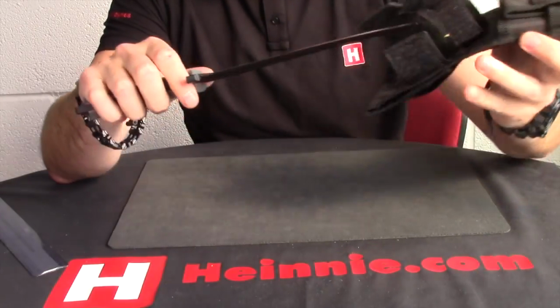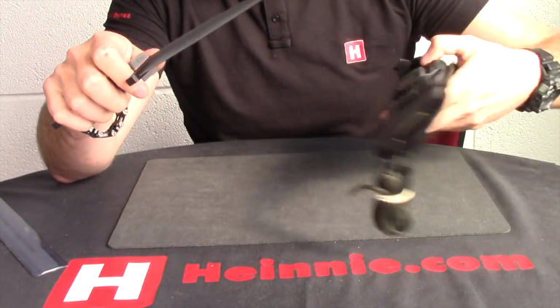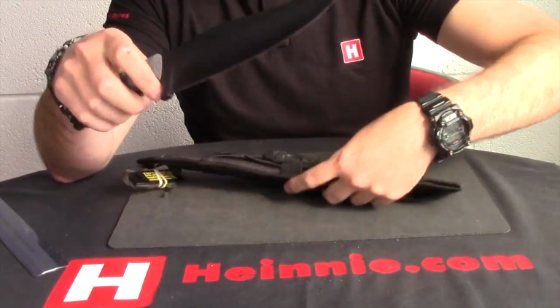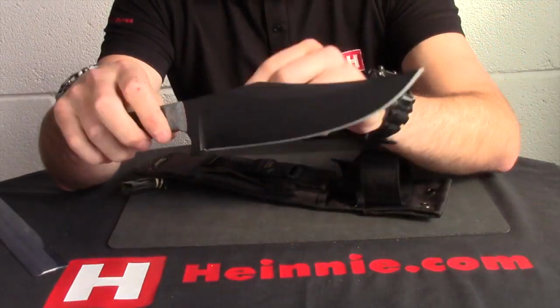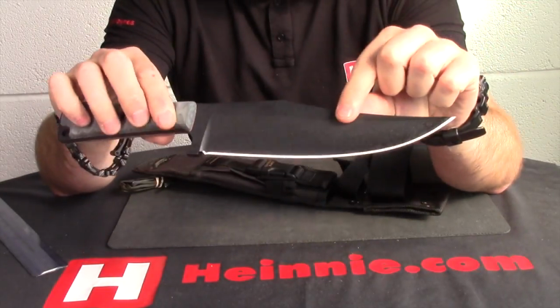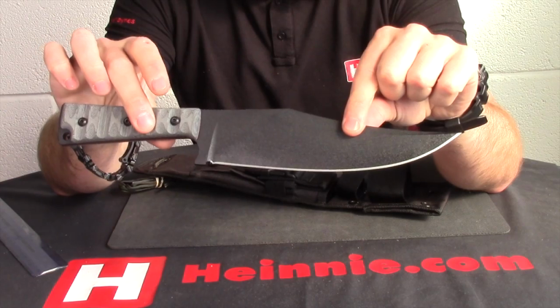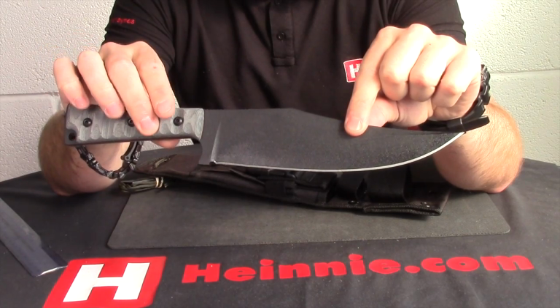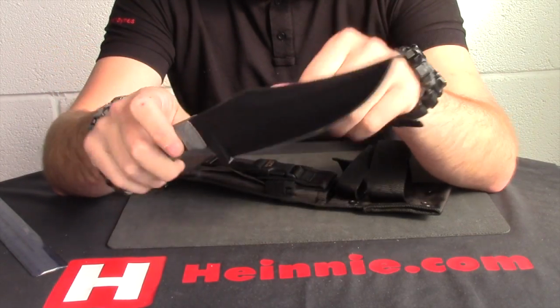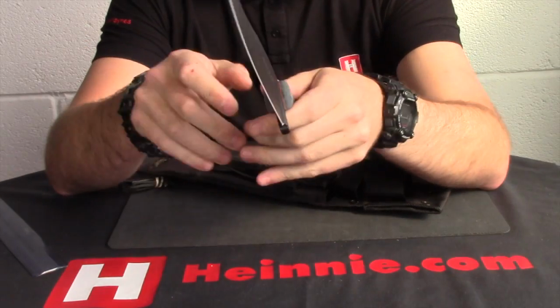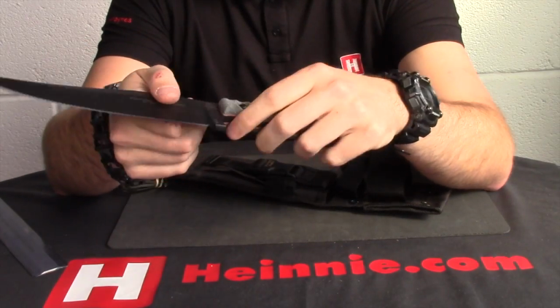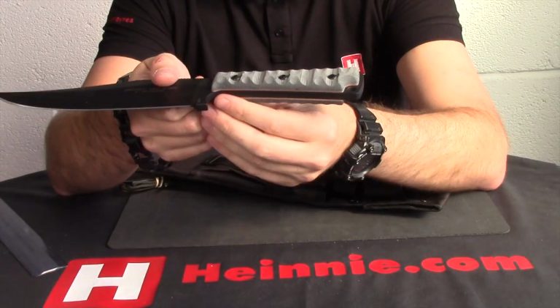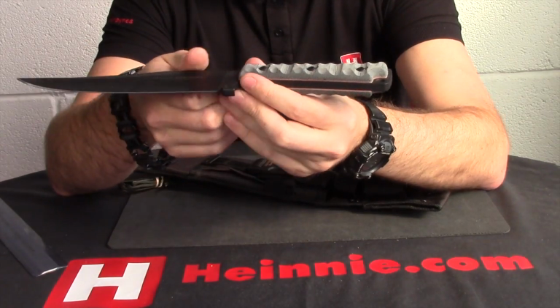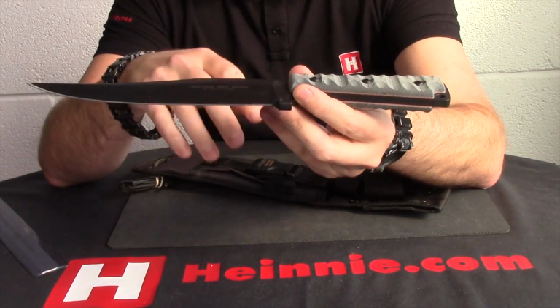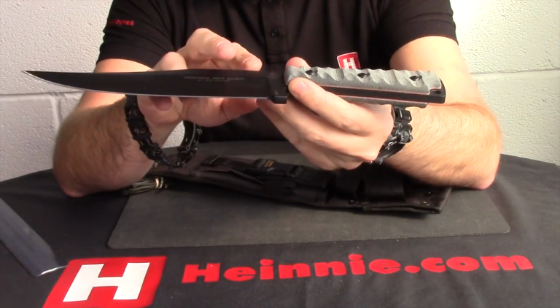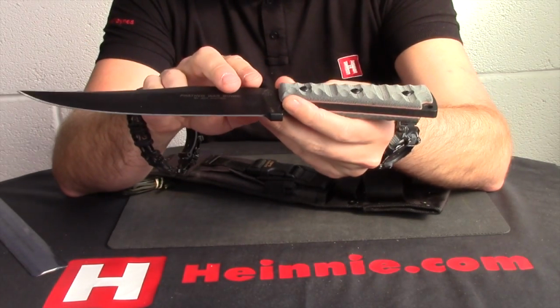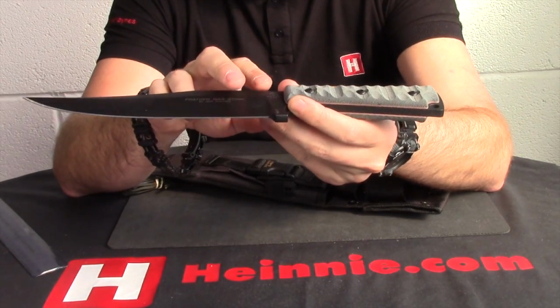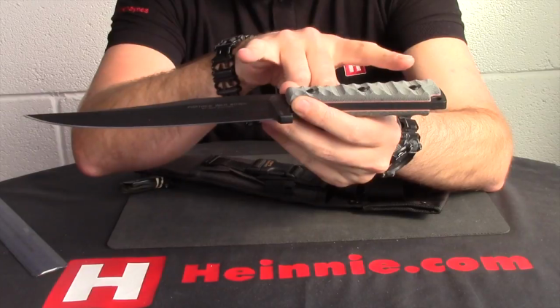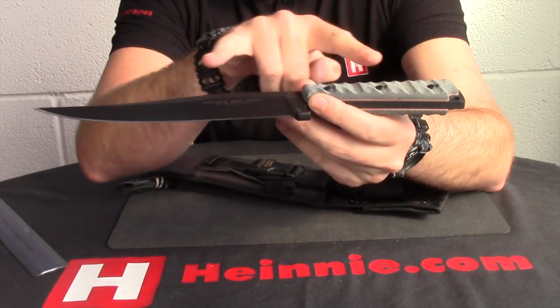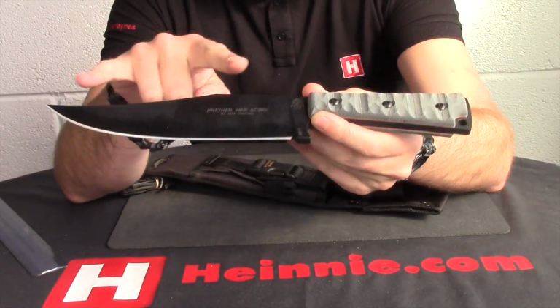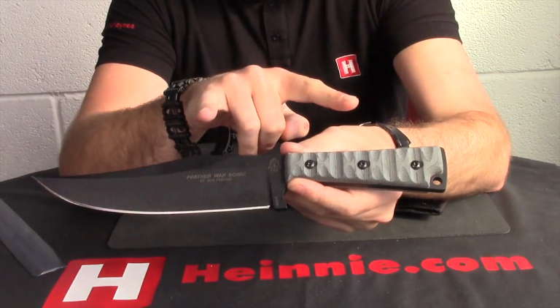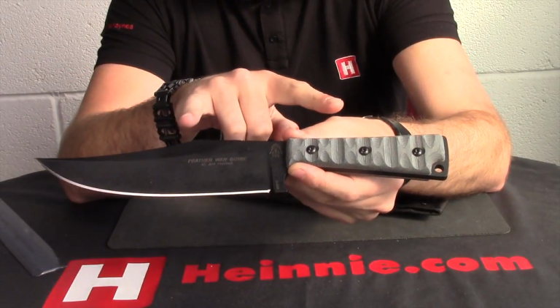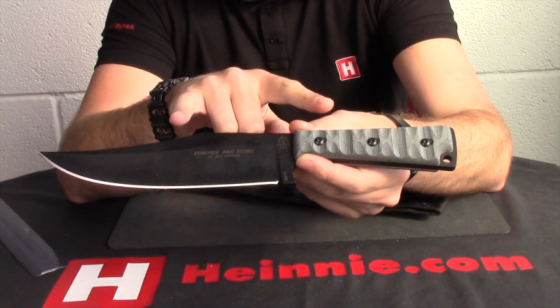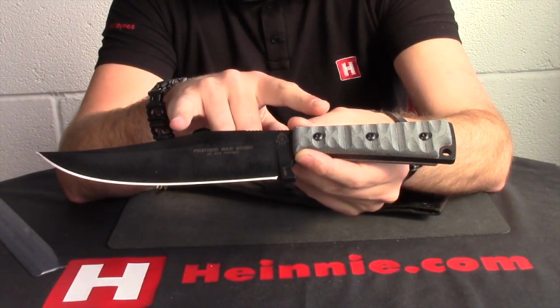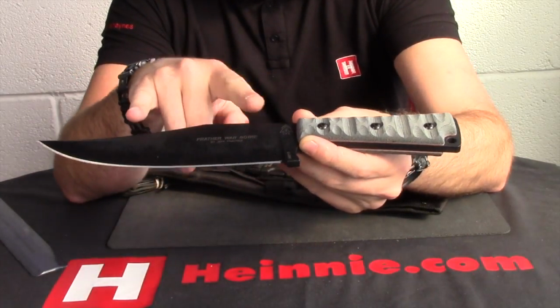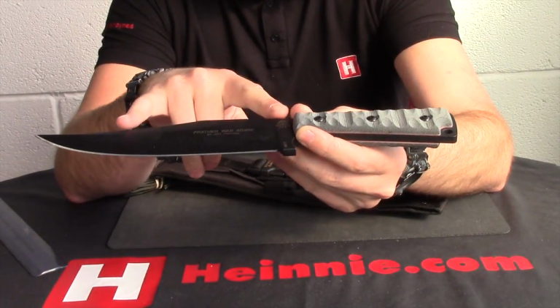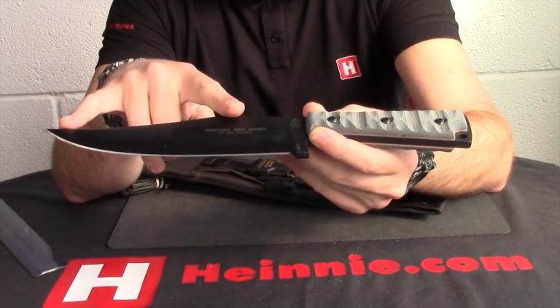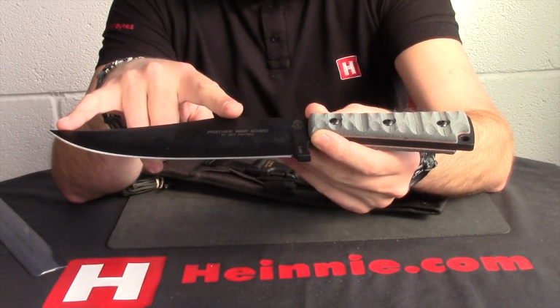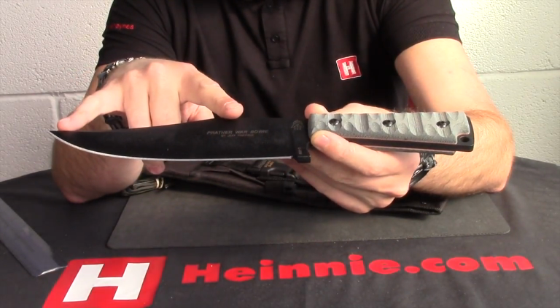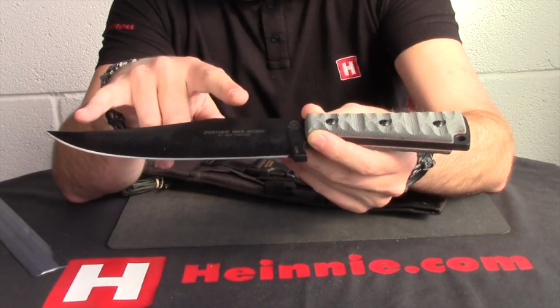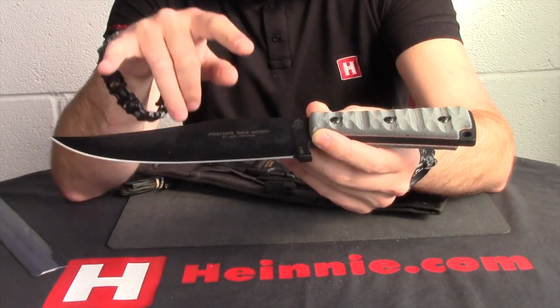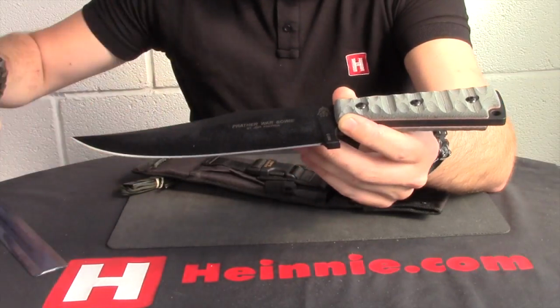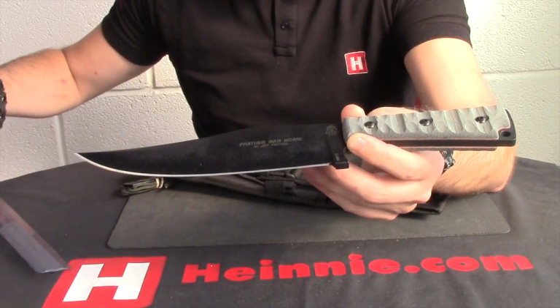Large fixed blade knife, as you can see. Let's straight away tell you the specs on it. We're looking at just shy of 13 inches overall, with a 7 and a quarter inch blade of 1095 high carbon steel.